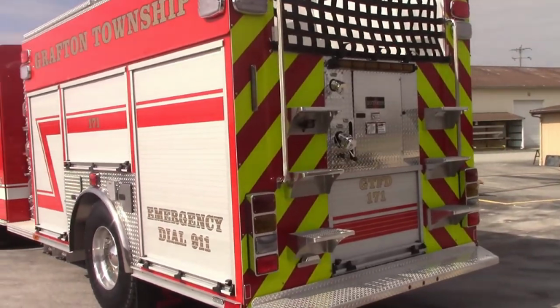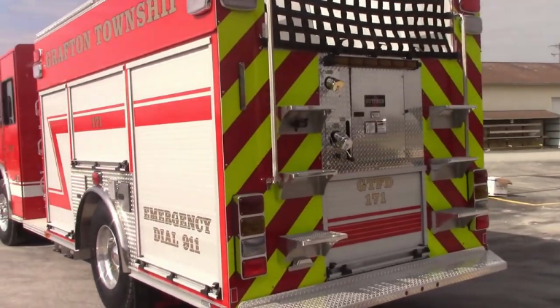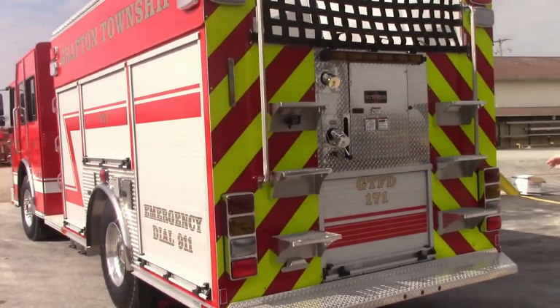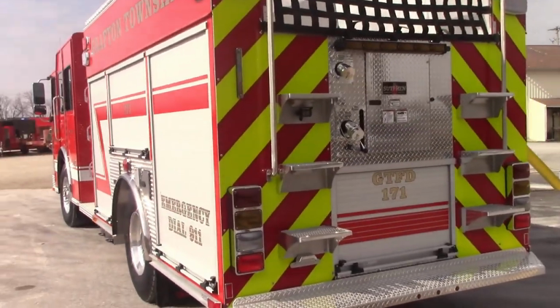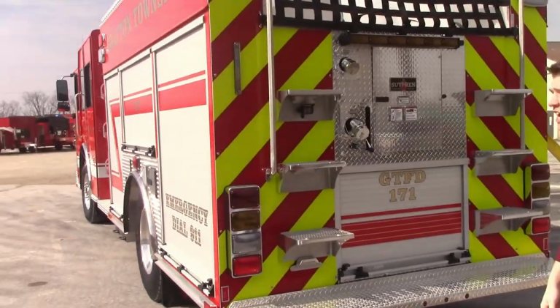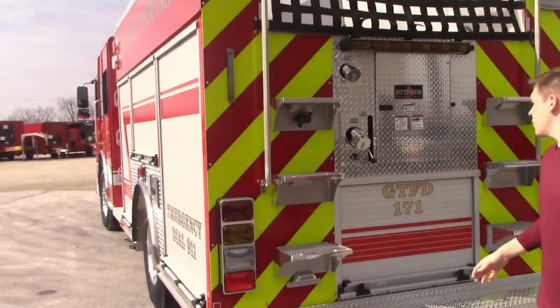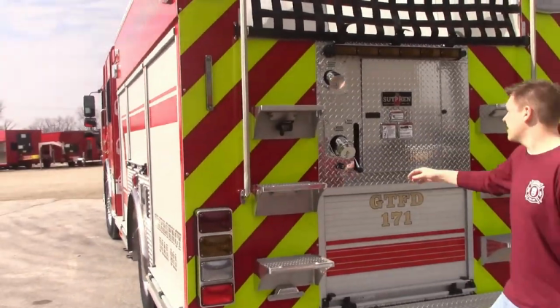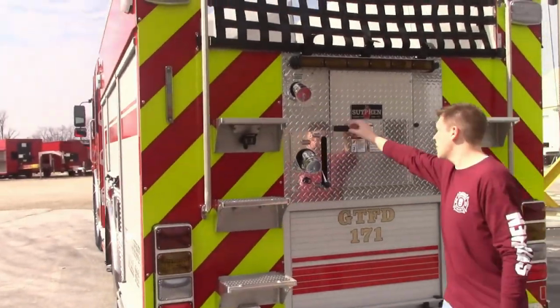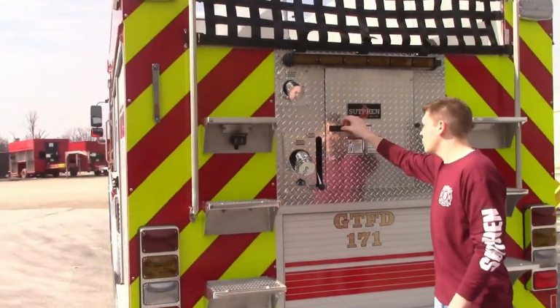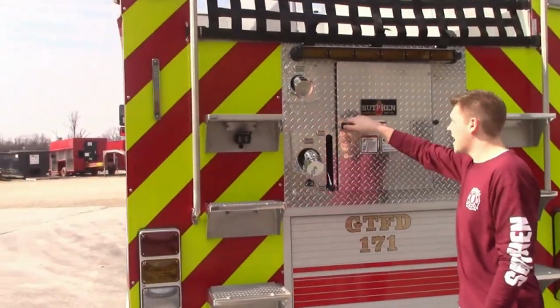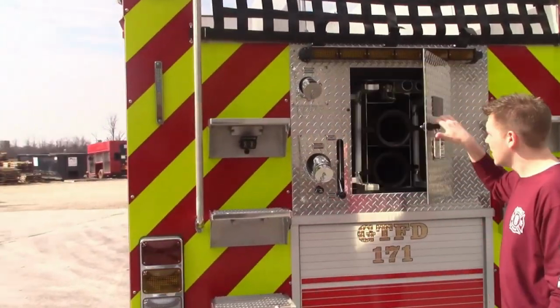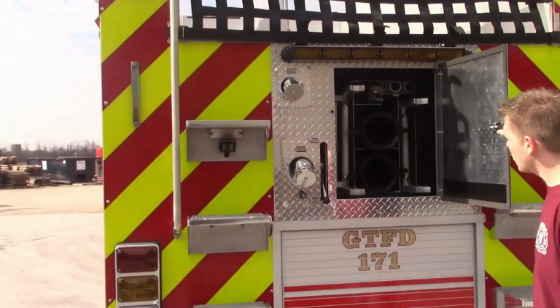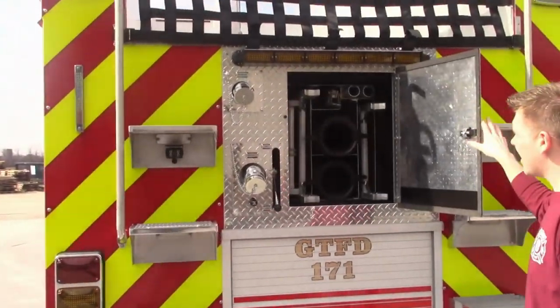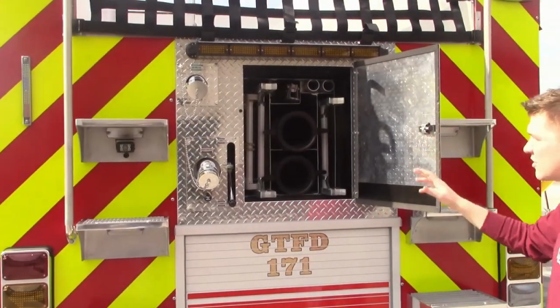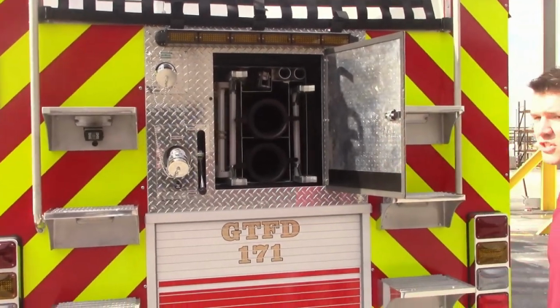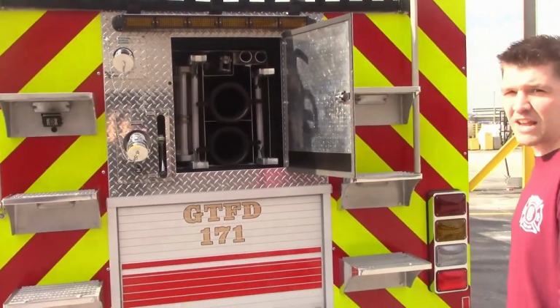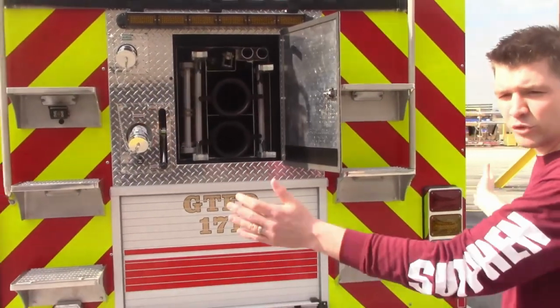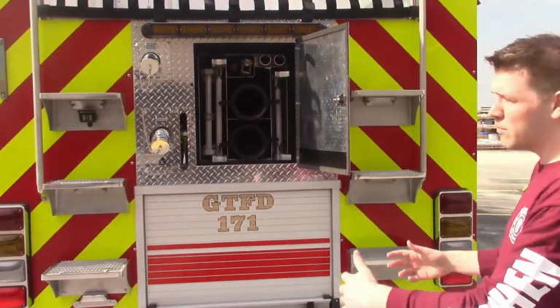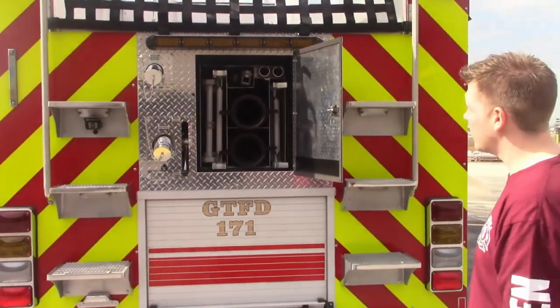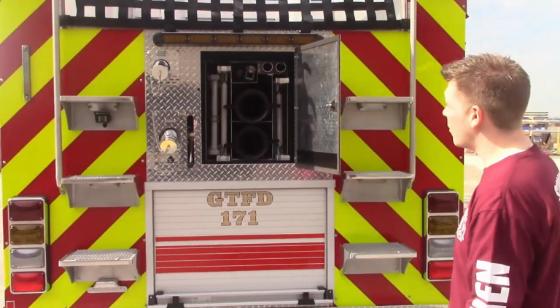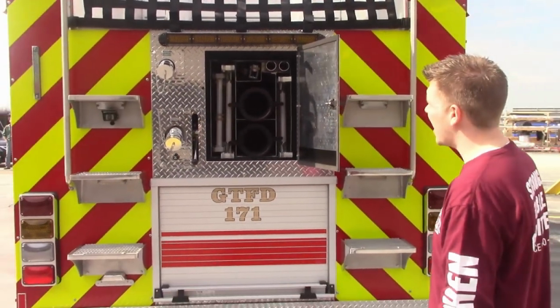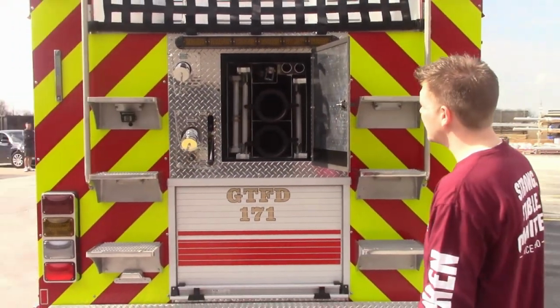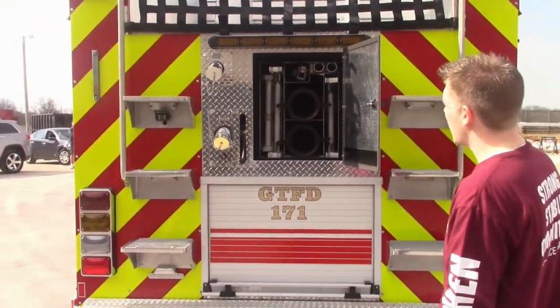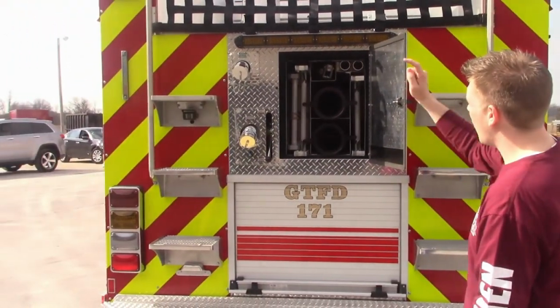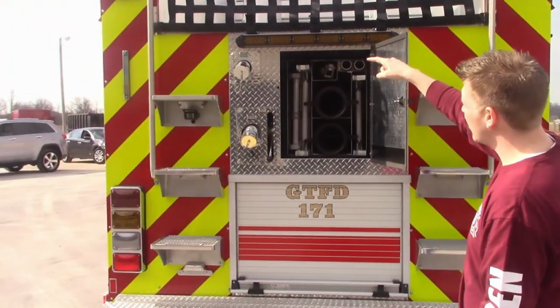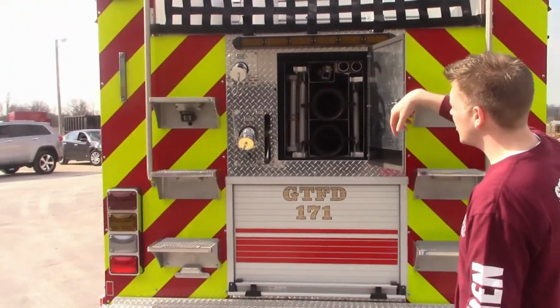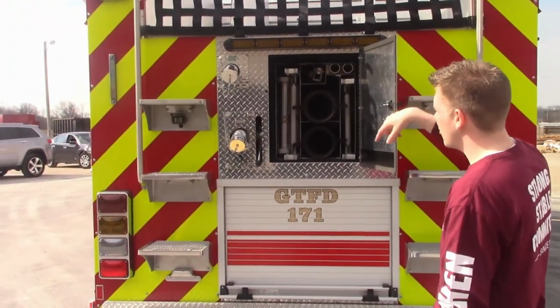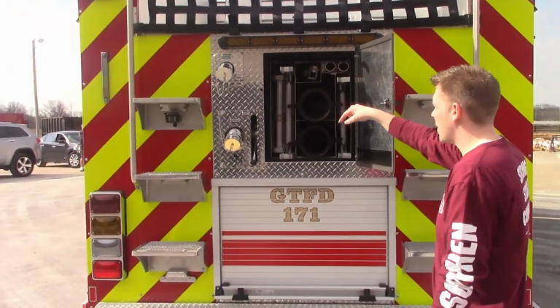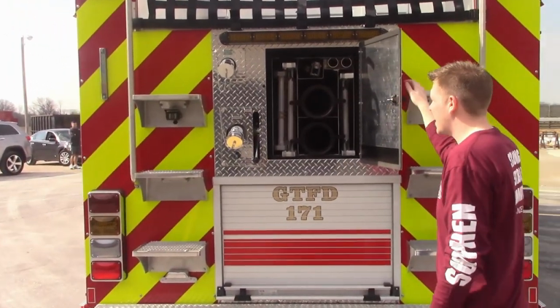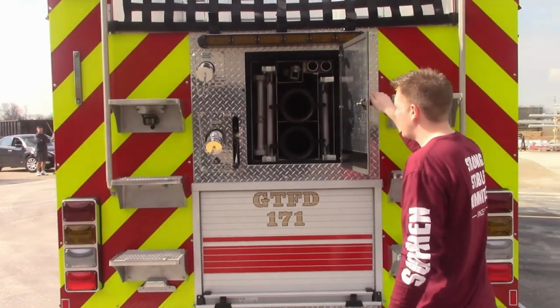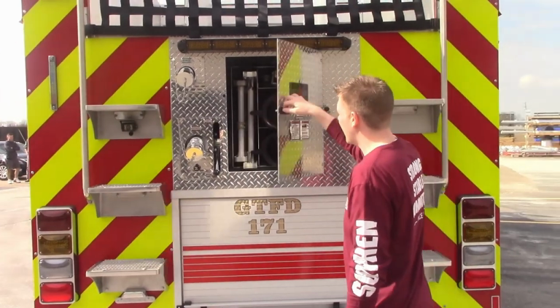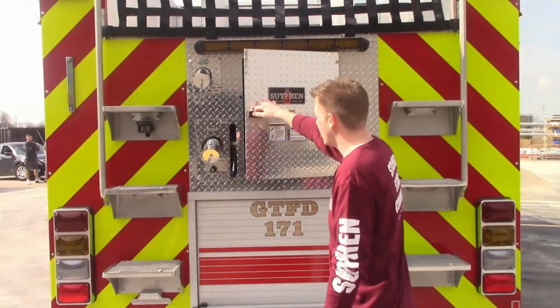As you can see with this G9 here, we got the ladders through the tank. What that allows us to do is have full depth compartments on both sides. We got one rear discharge and we have a tank fill at the rear.